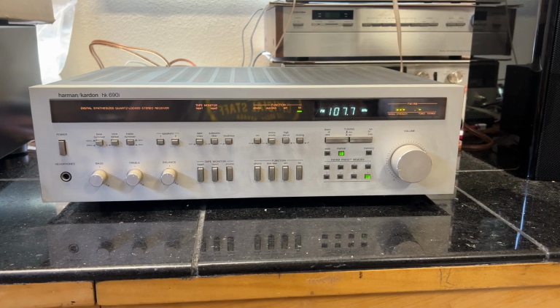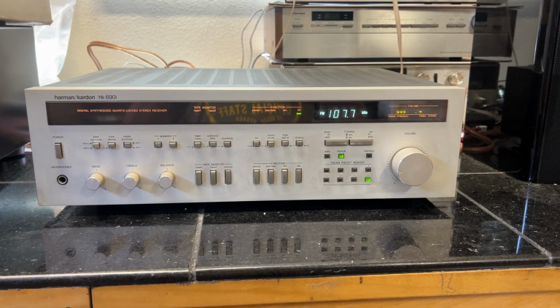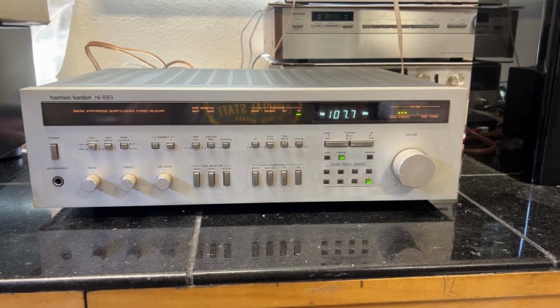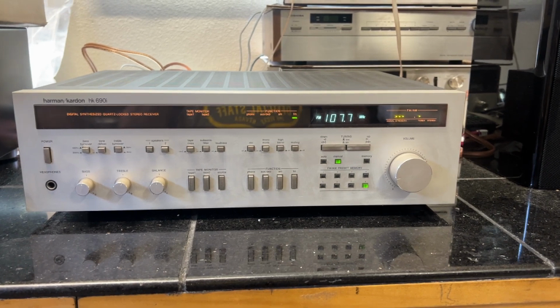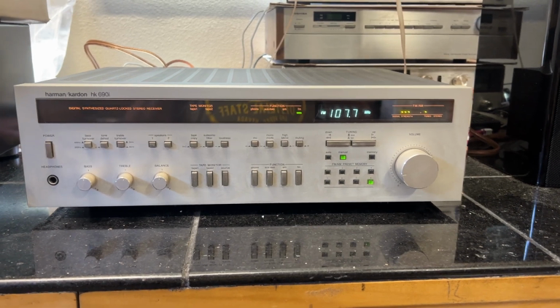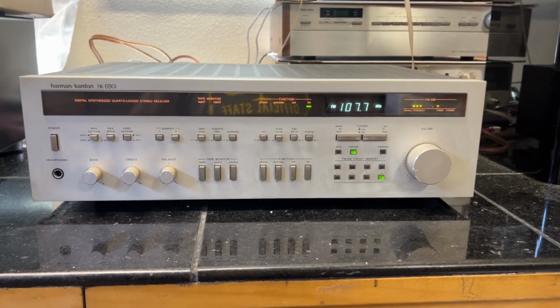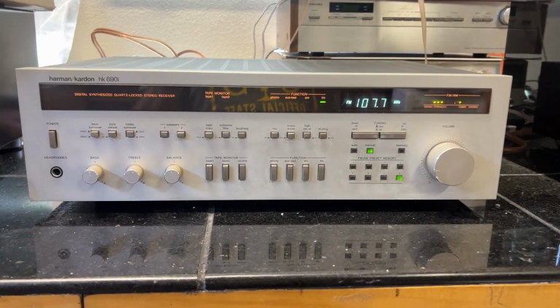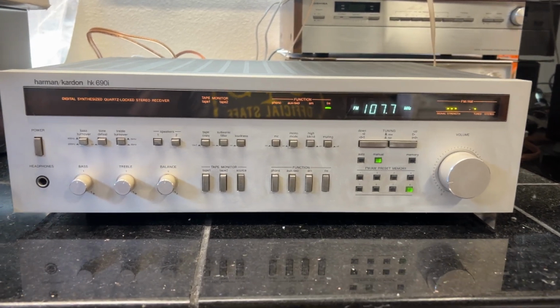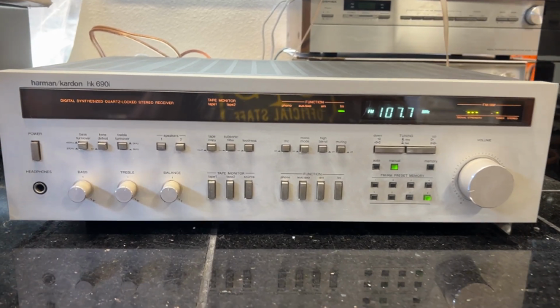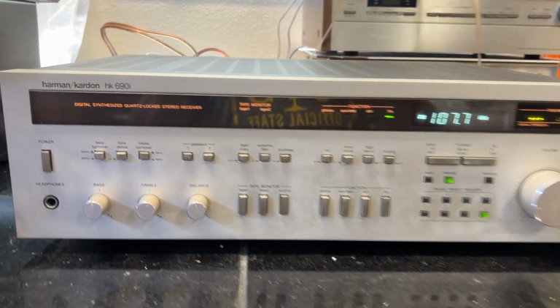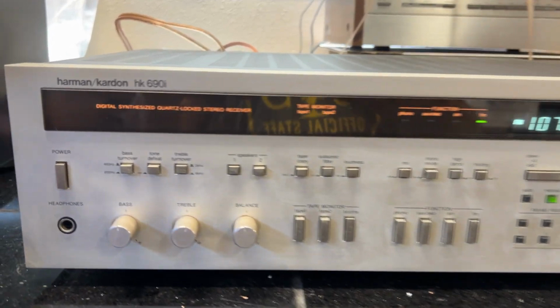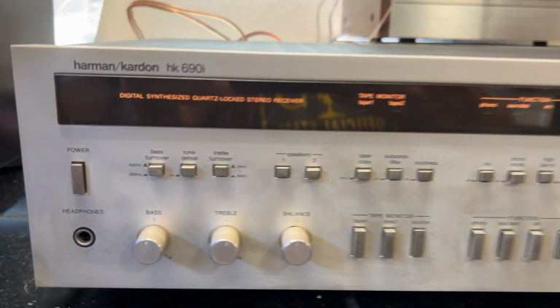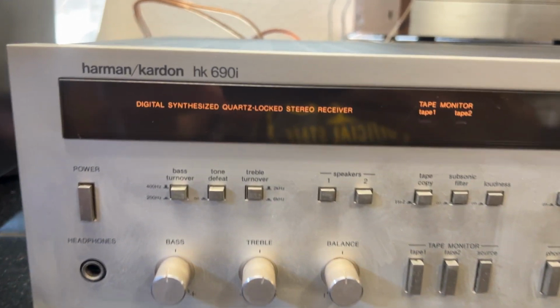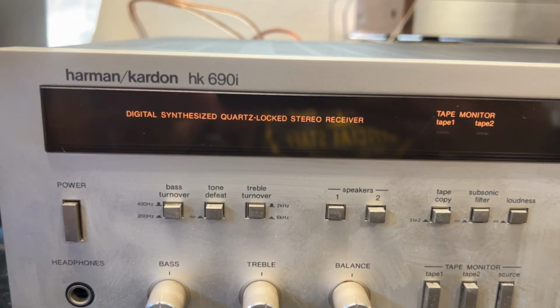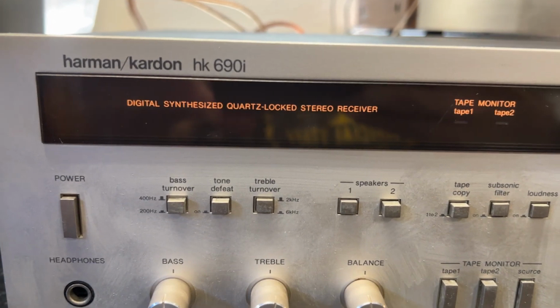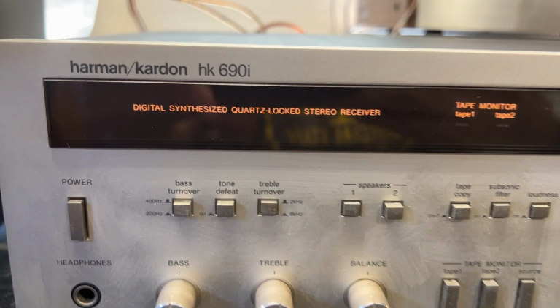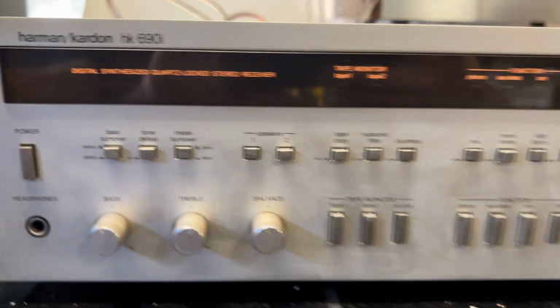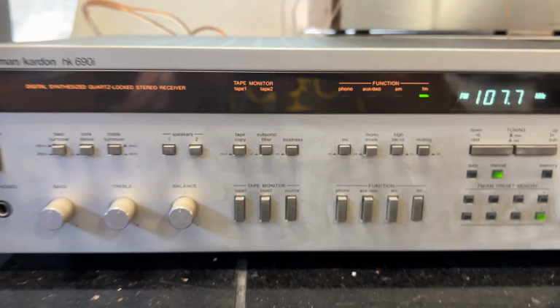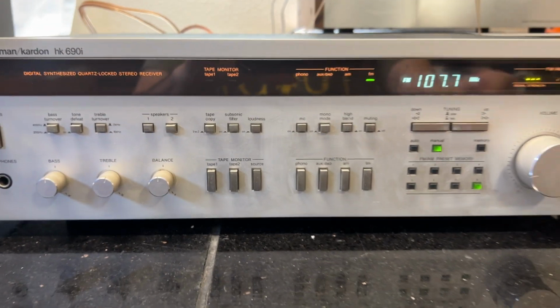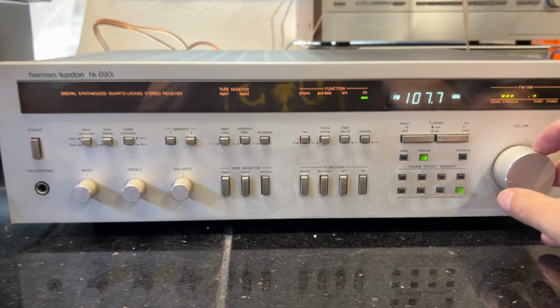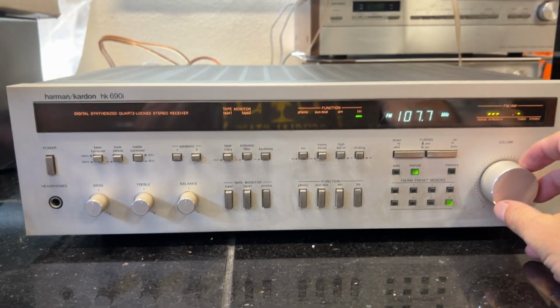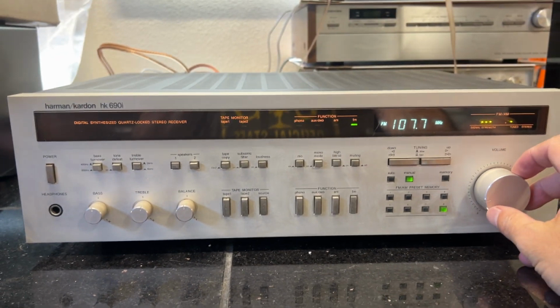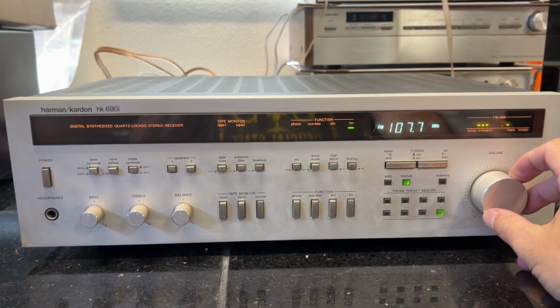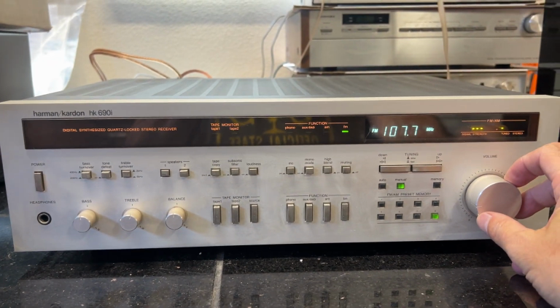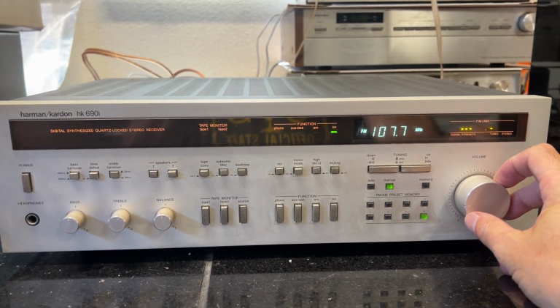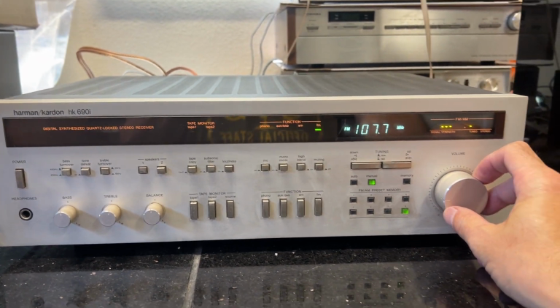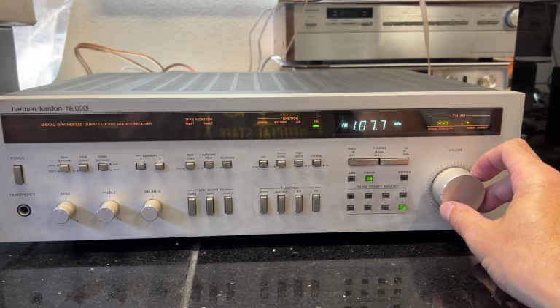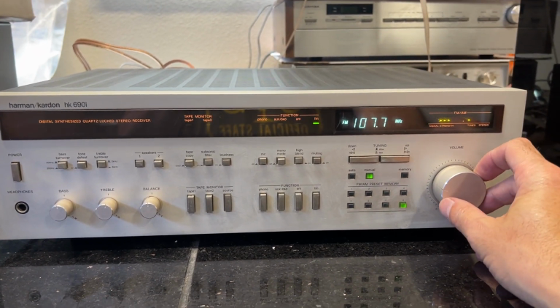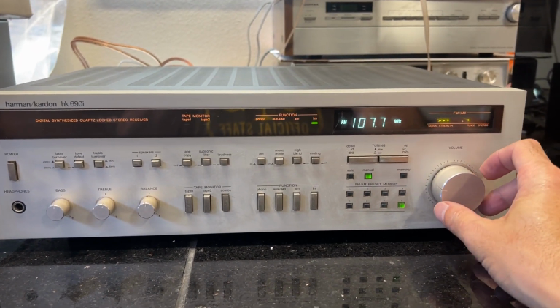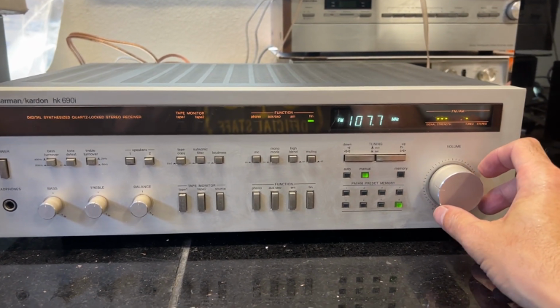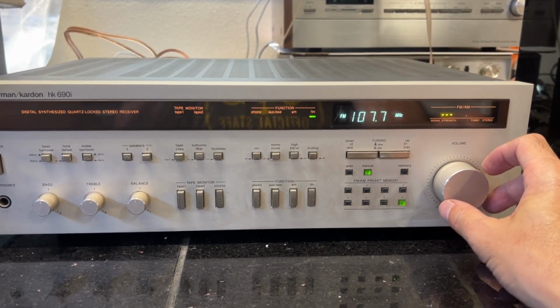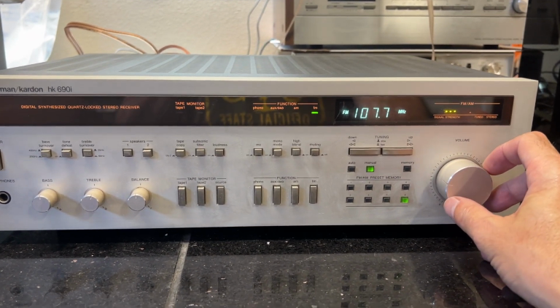This is a demo of the Harman Kardon HK690i. It's a quartz lock stereo receiver from the early 80s.